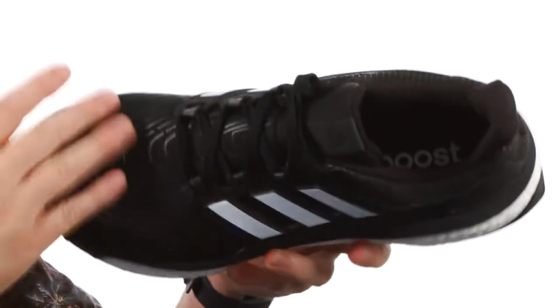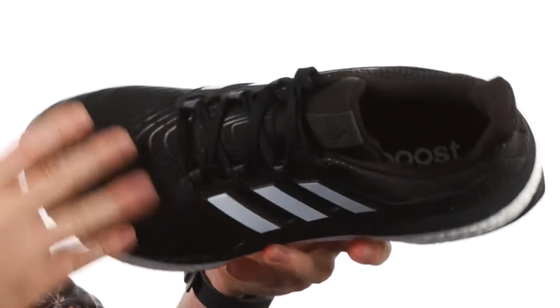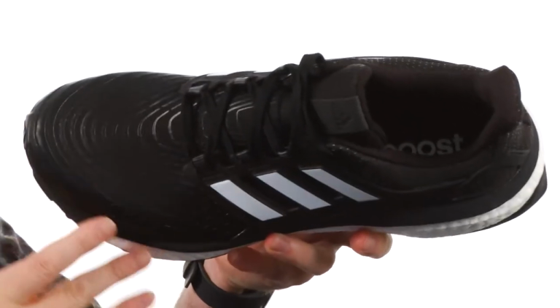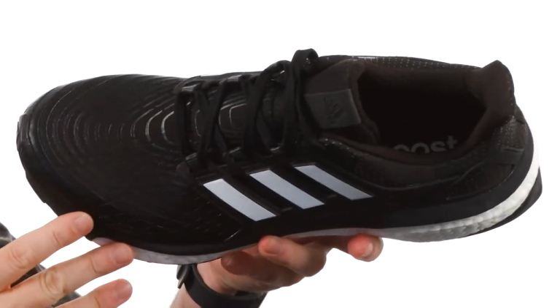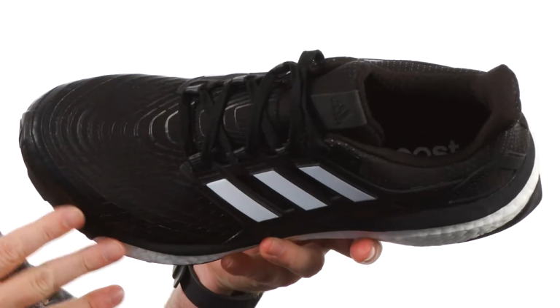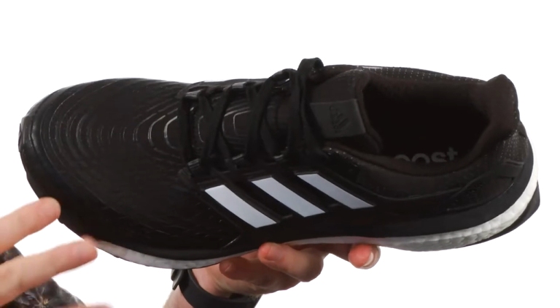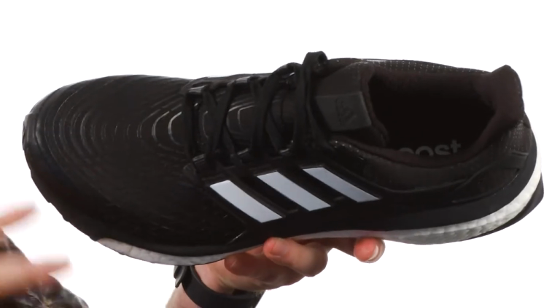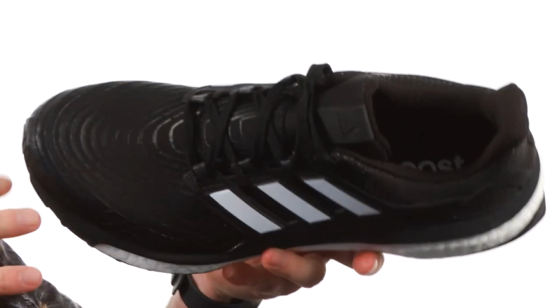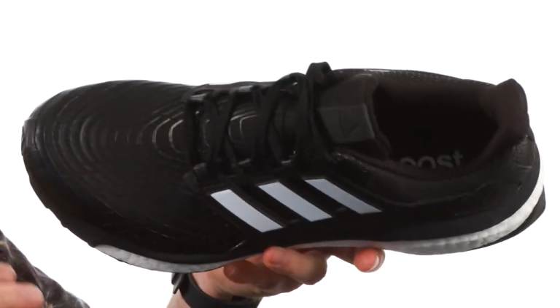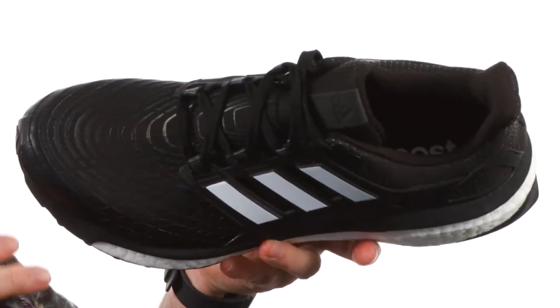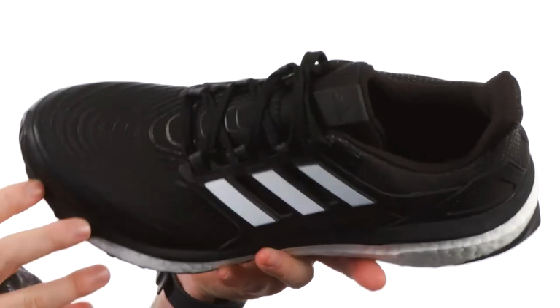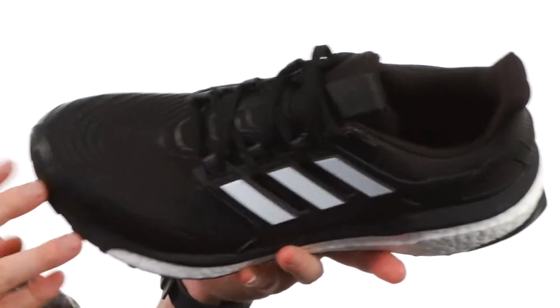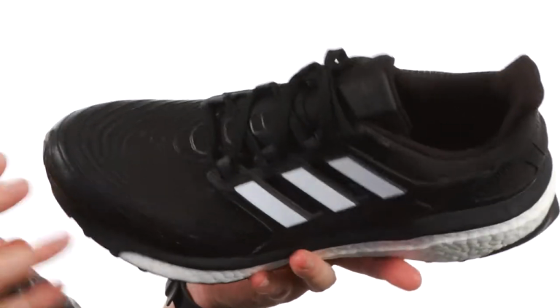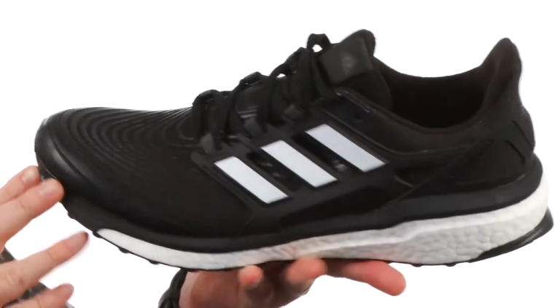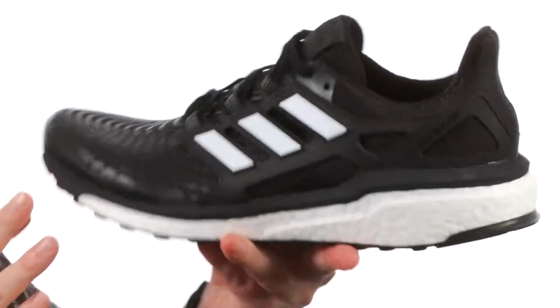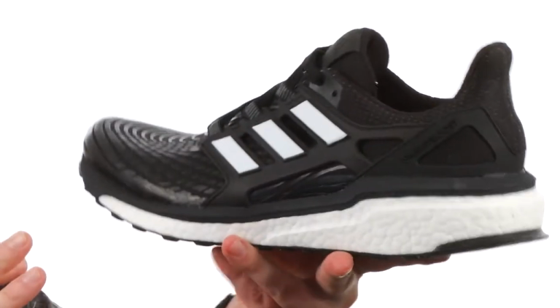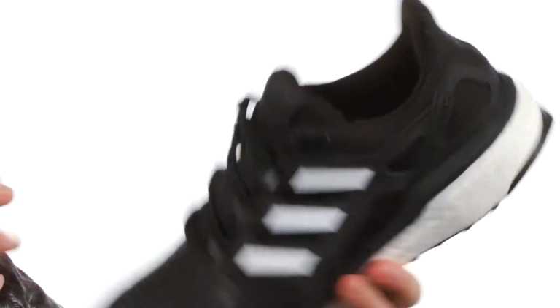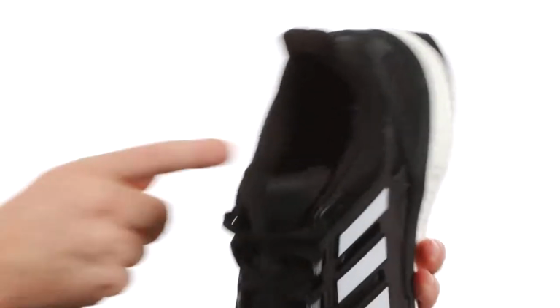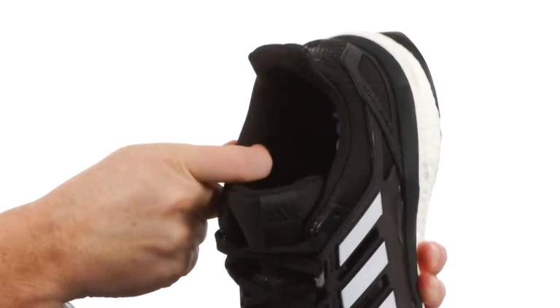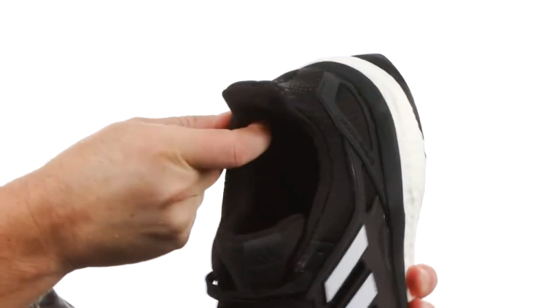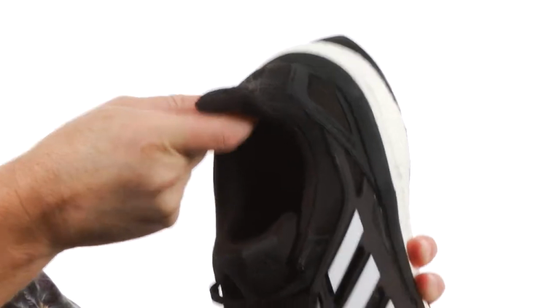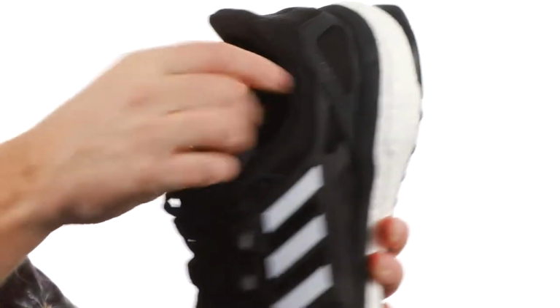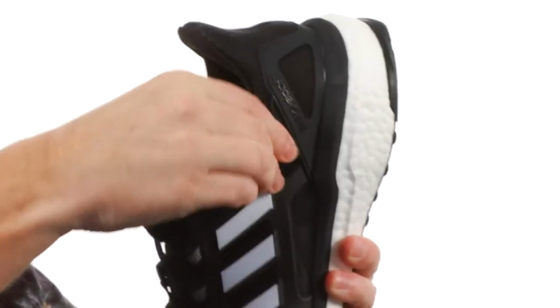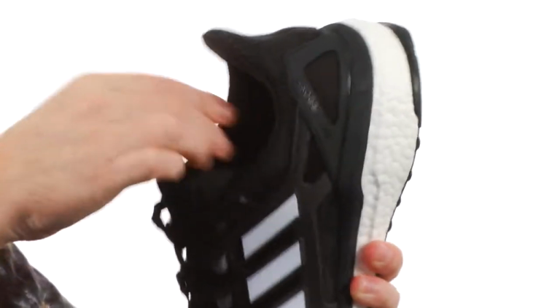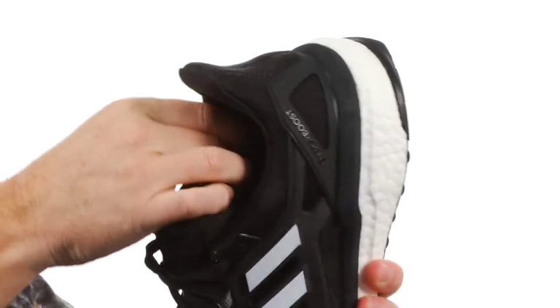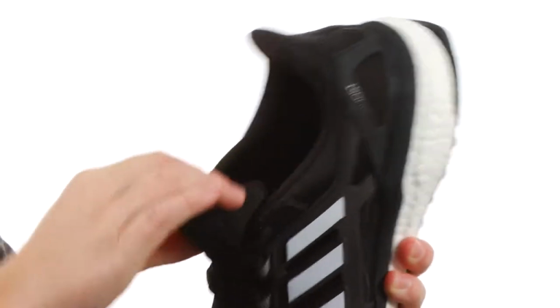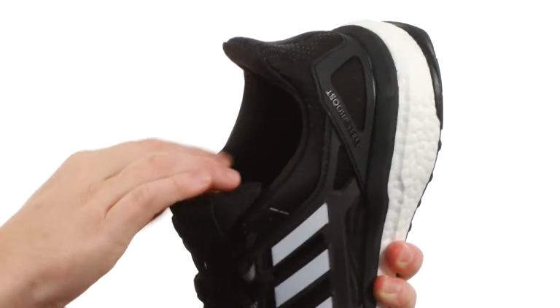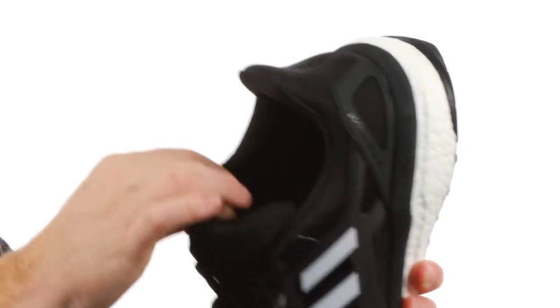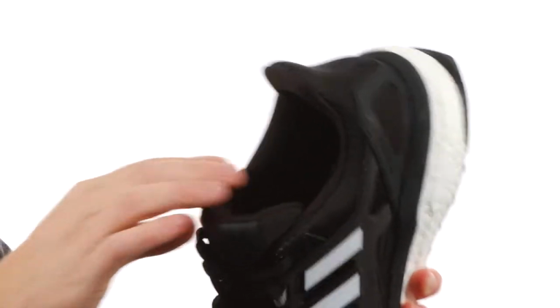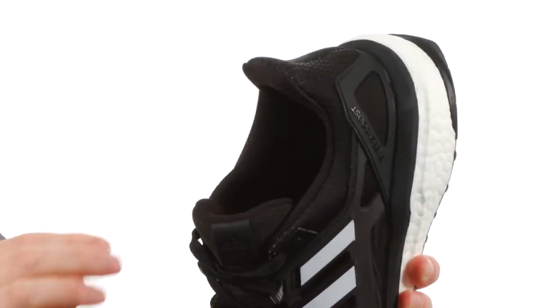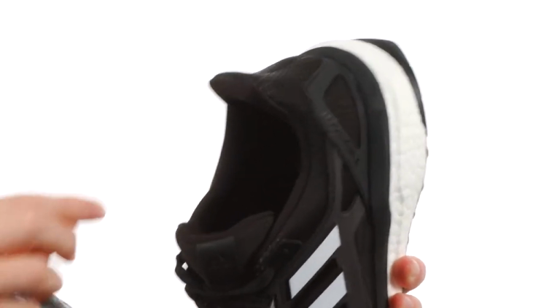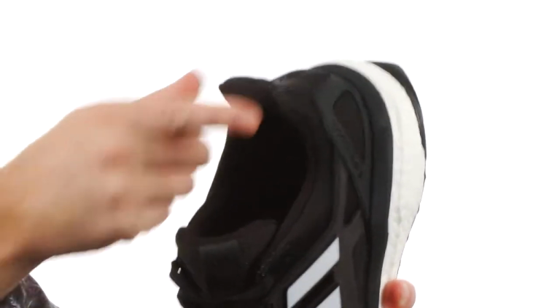It's a little bit wider up front. I've got a wider forefoot and these just fit my feet really well. They've got some added padding up around the collar that really locks your foot into place.